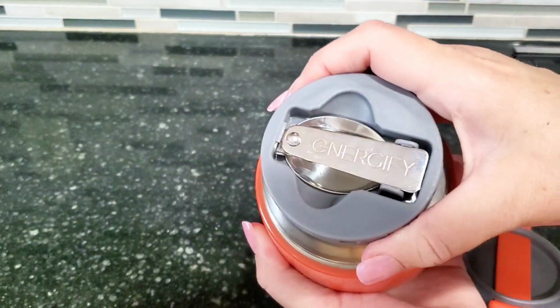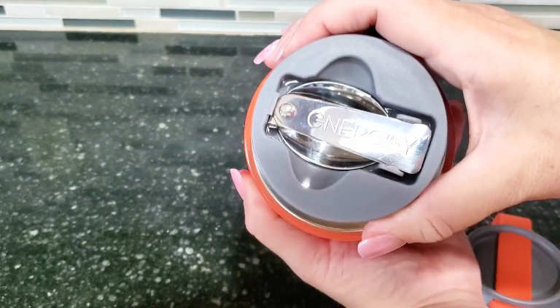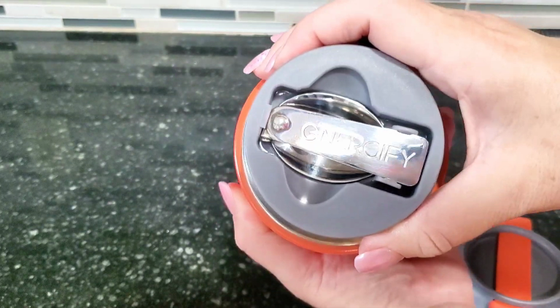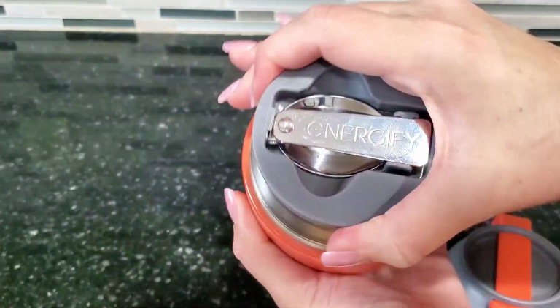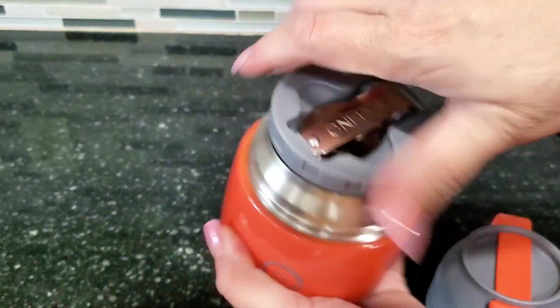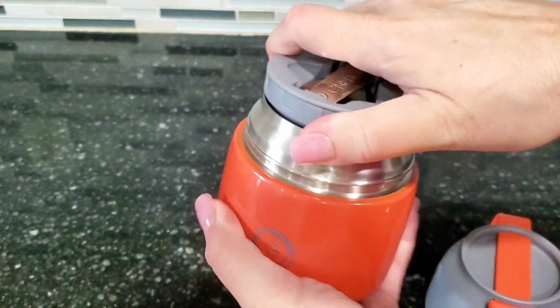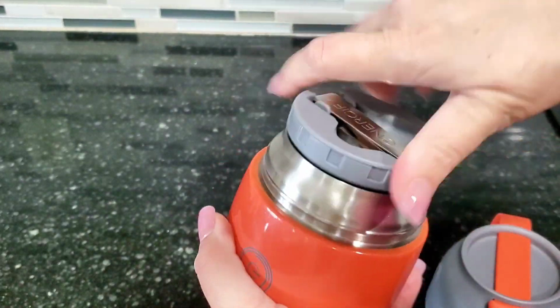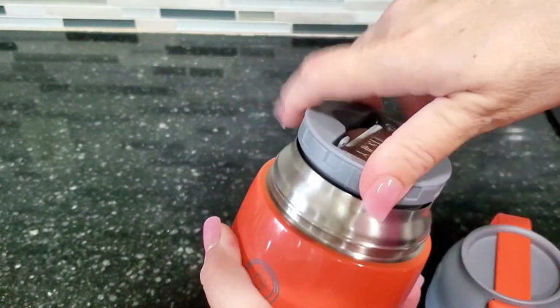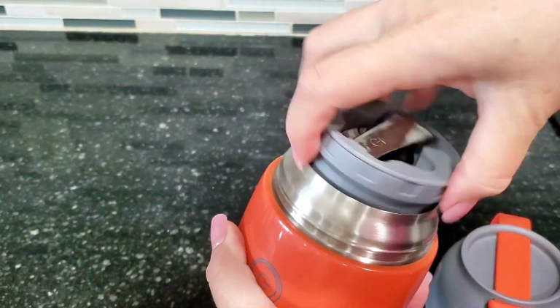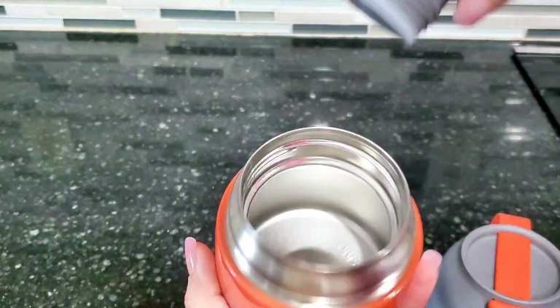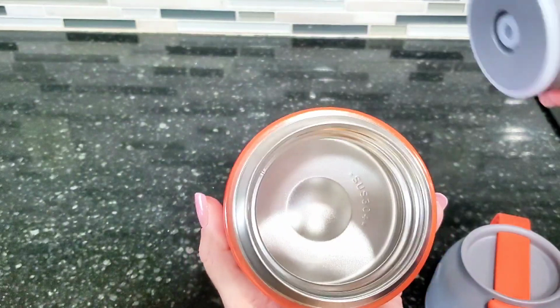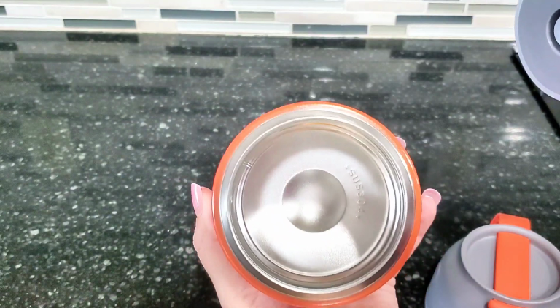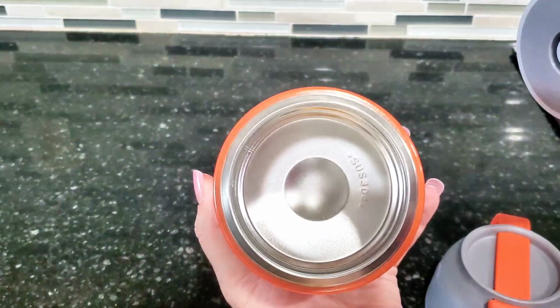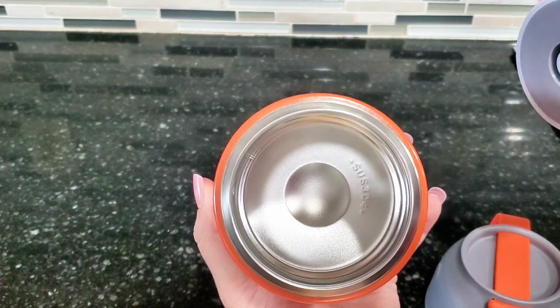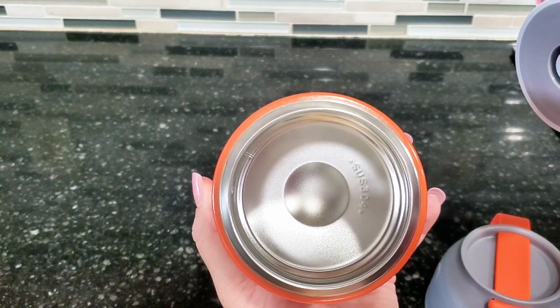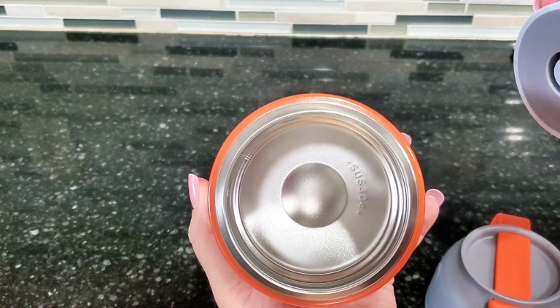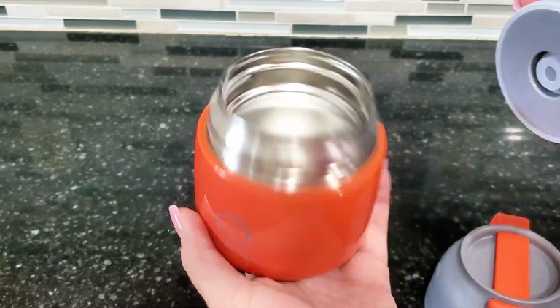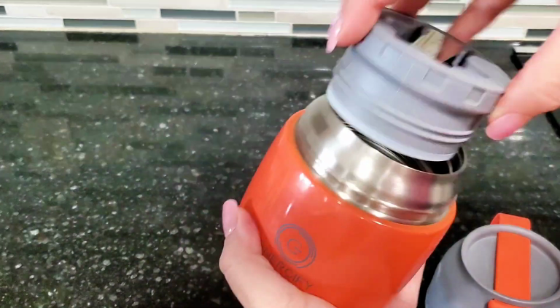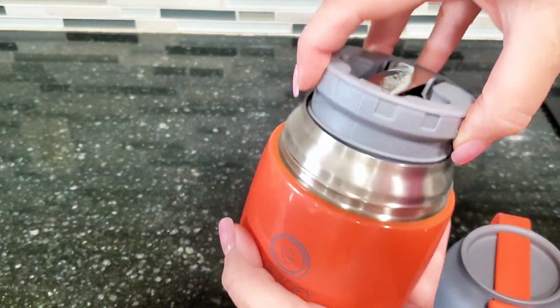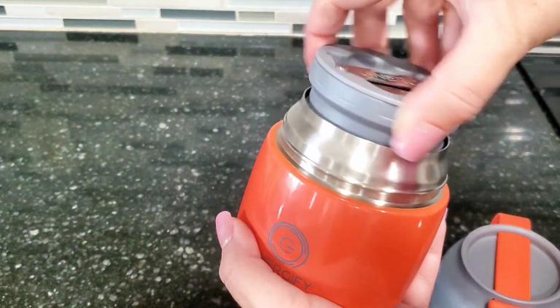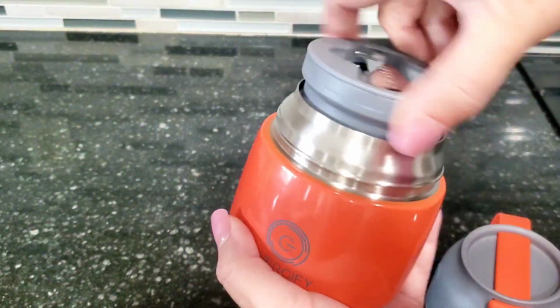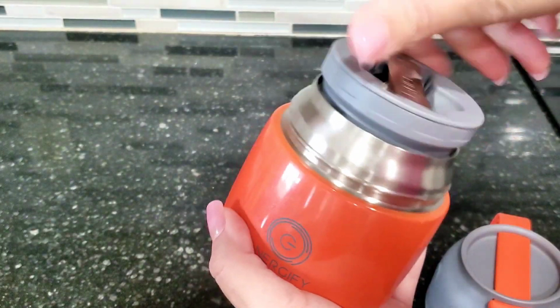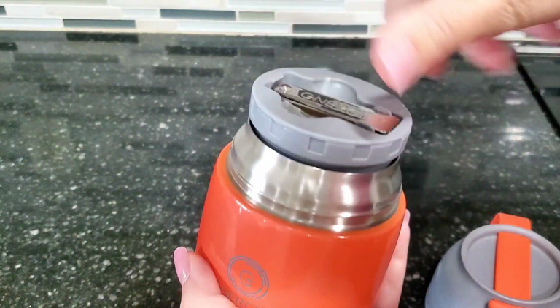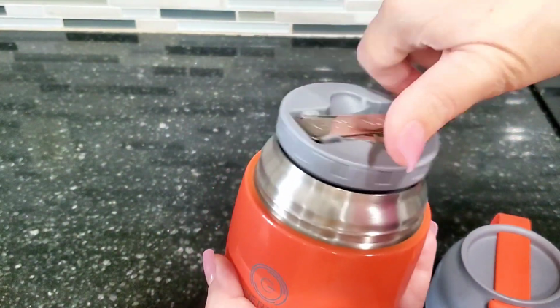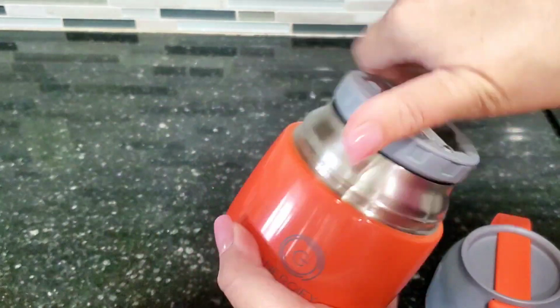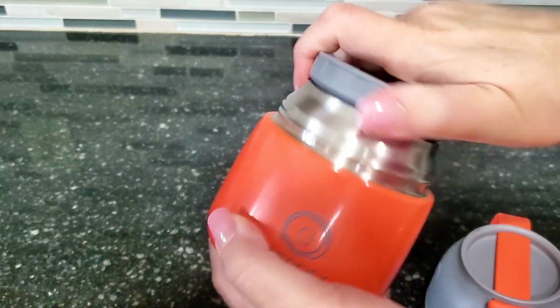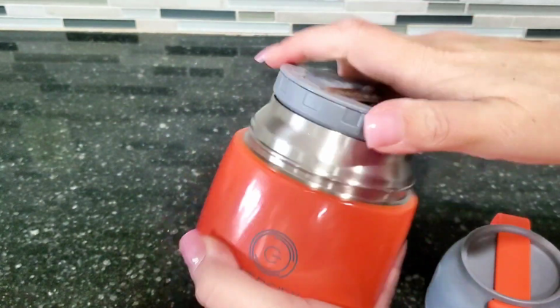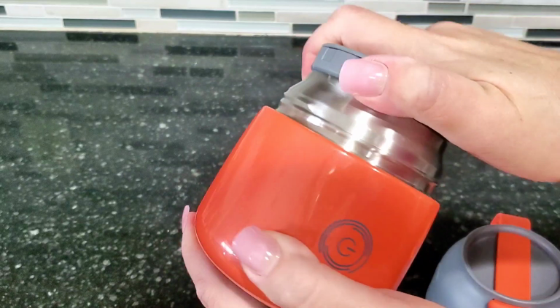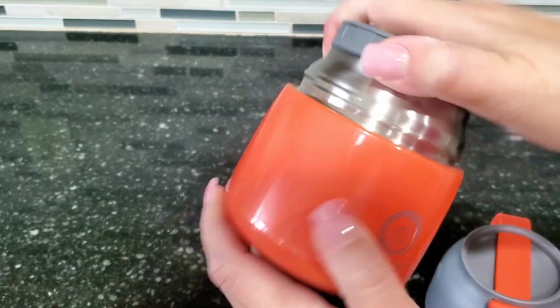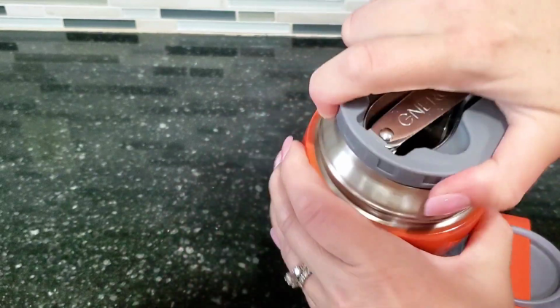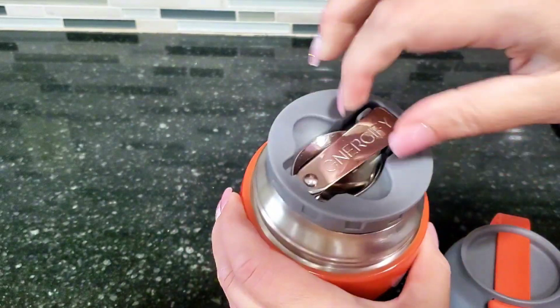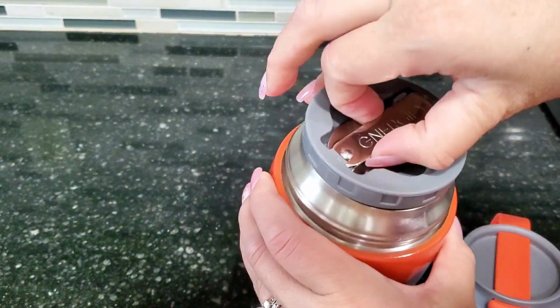This whole jar is stainless steel, so whatever liquids you put inside of here — whether it's soup or stew or something like that — it's going to keep it nice and hot for you.